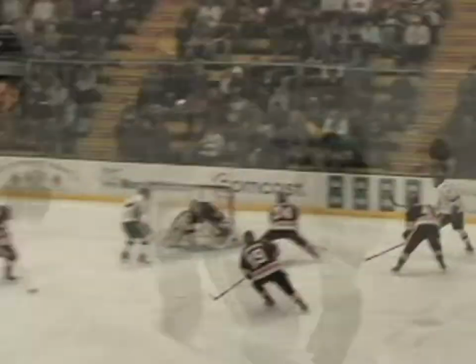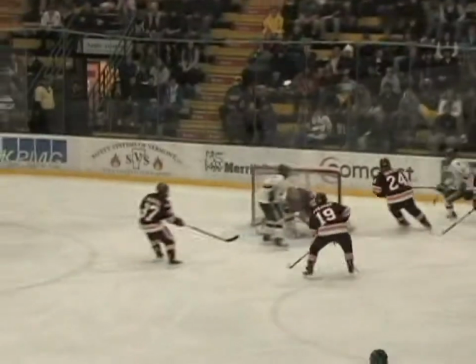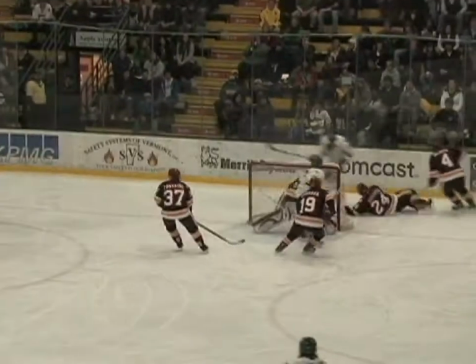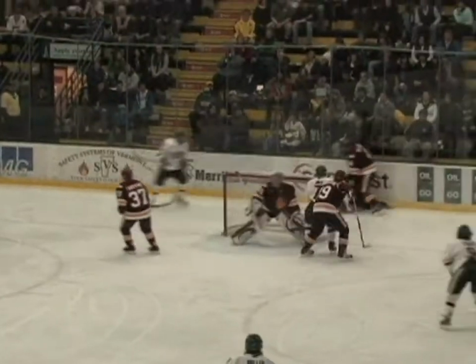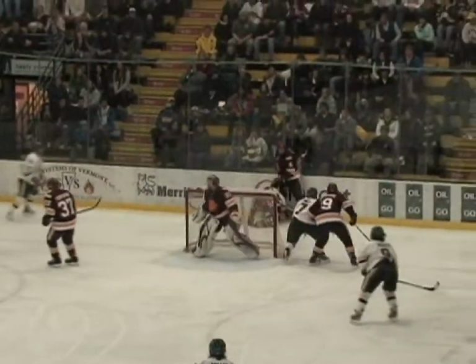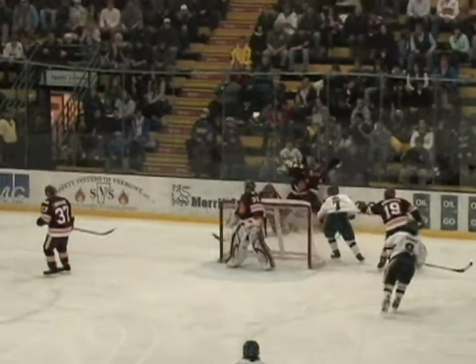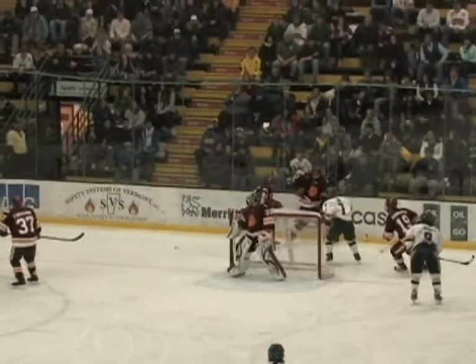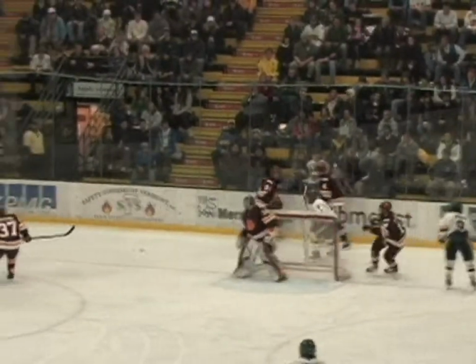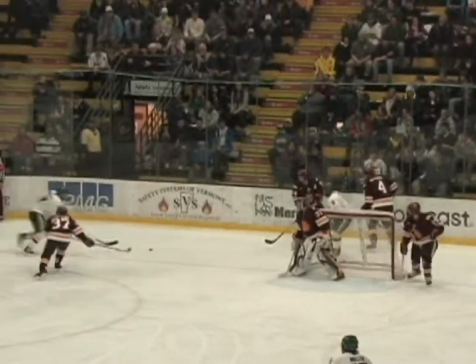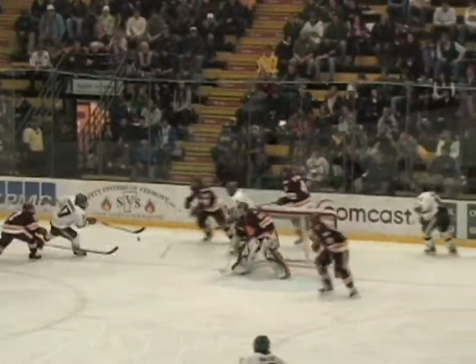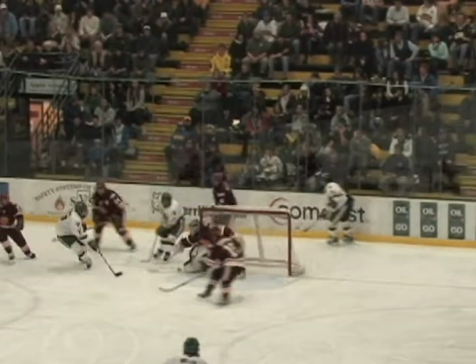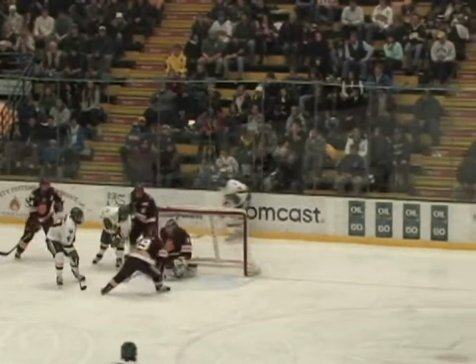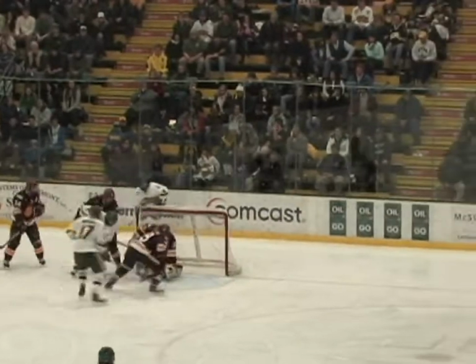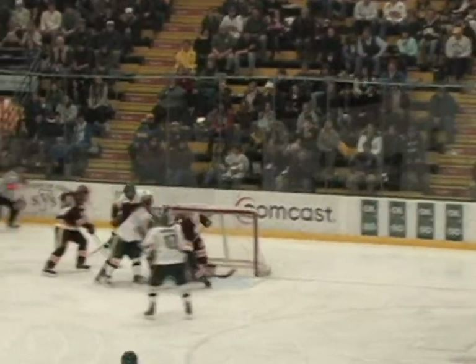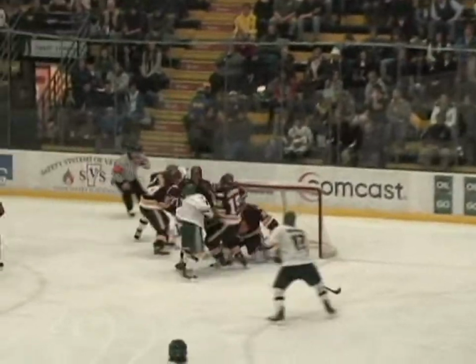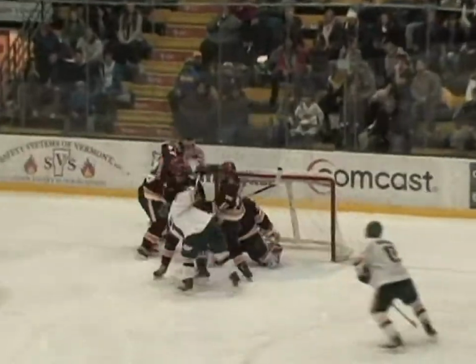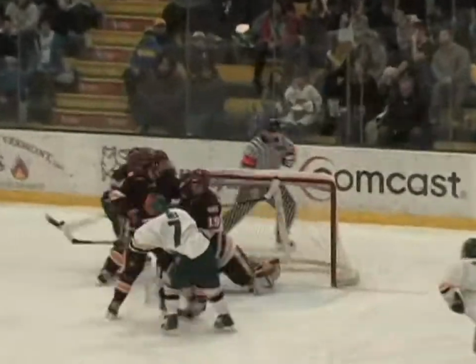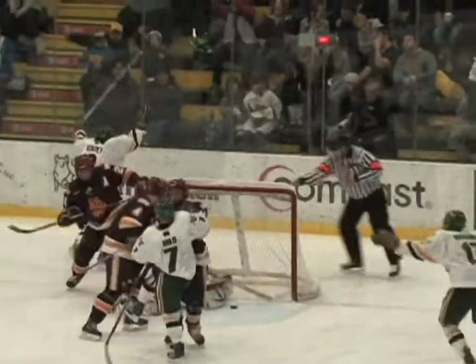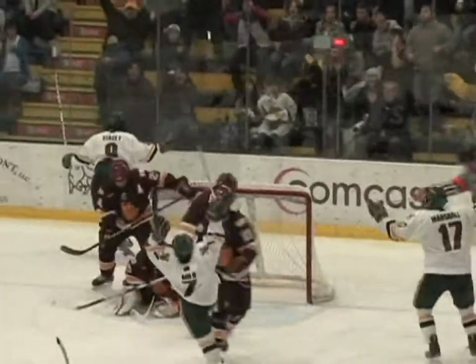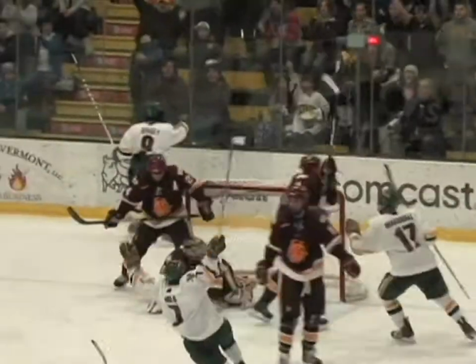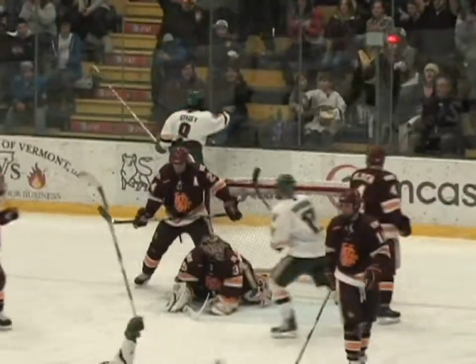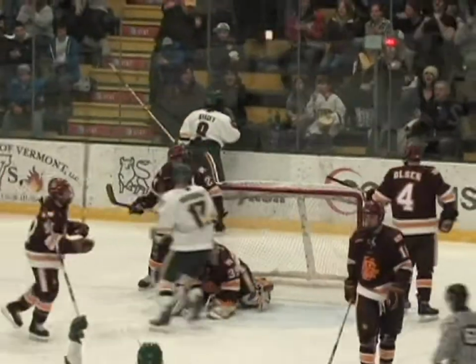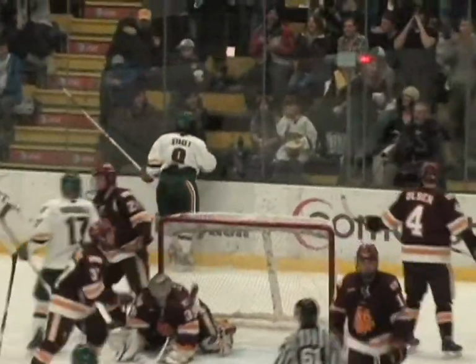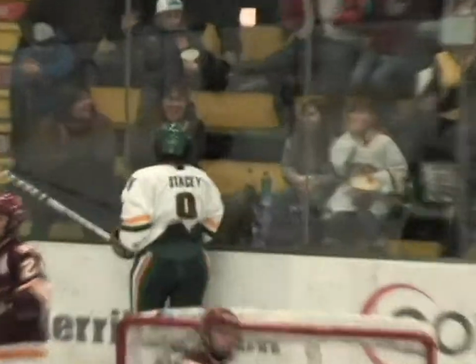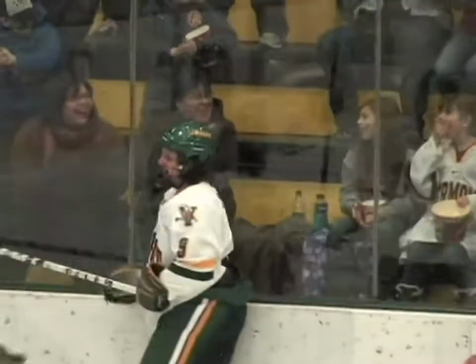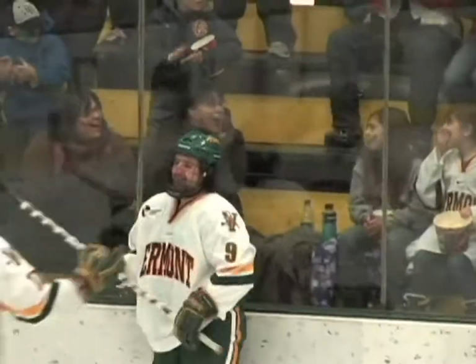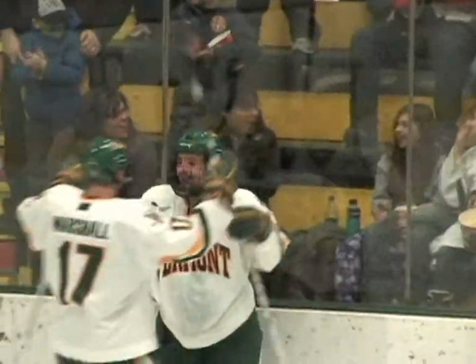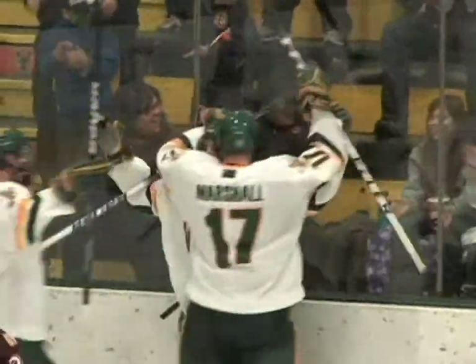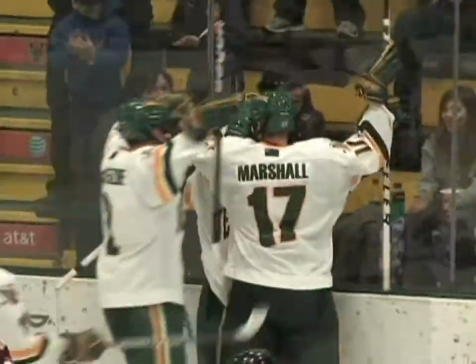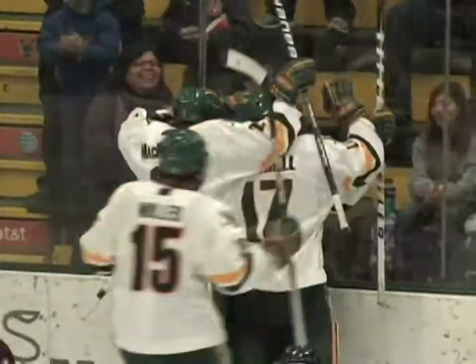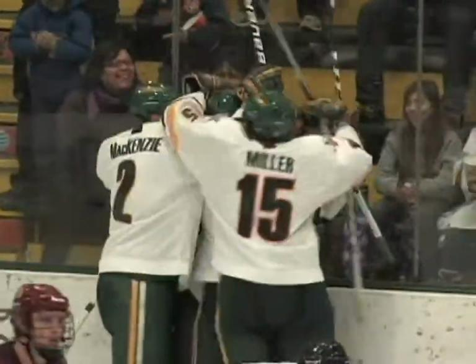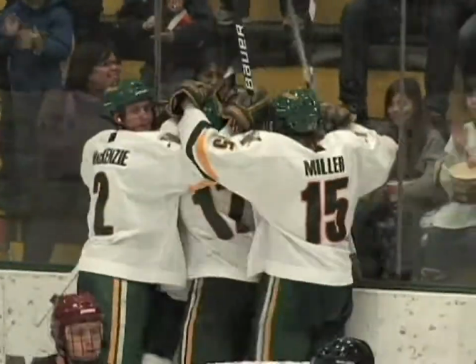Bottom of the right circle, tried to center it and it got knocked down by Montgomery. Here's Marshall moving it in front, puck is loose in the paint, they're poking at it — and they score! I think Stacey got it, and he did! Milo was there as well!